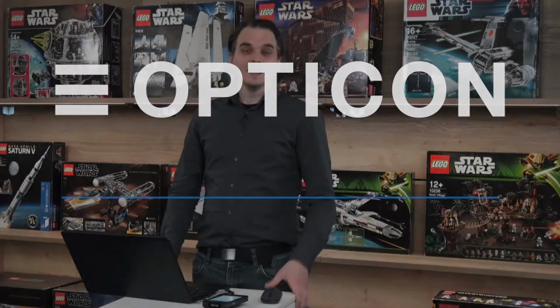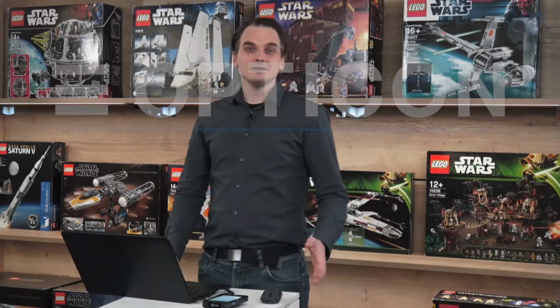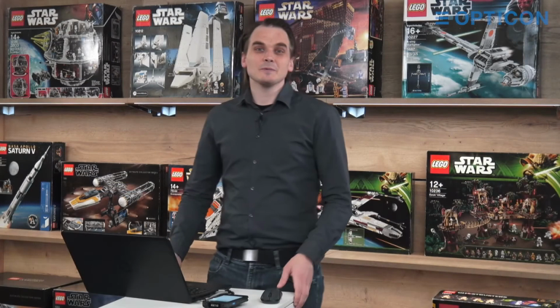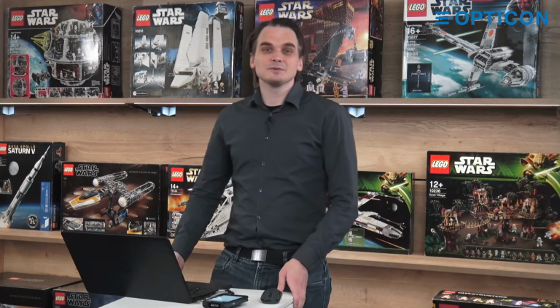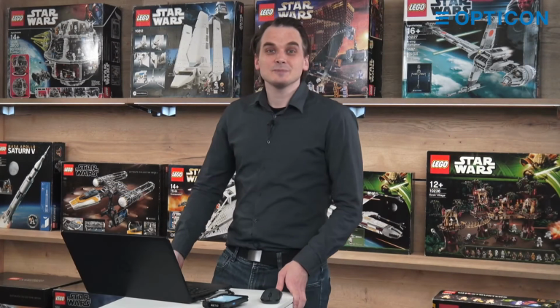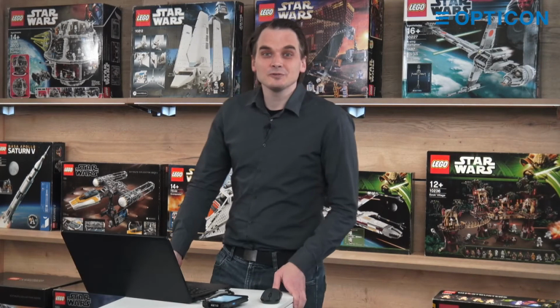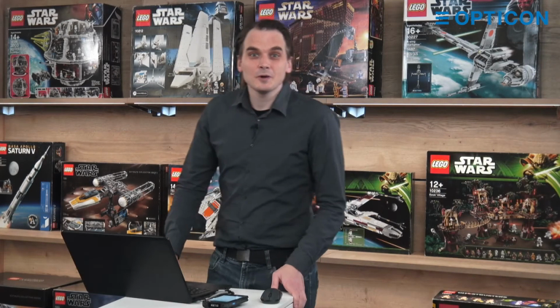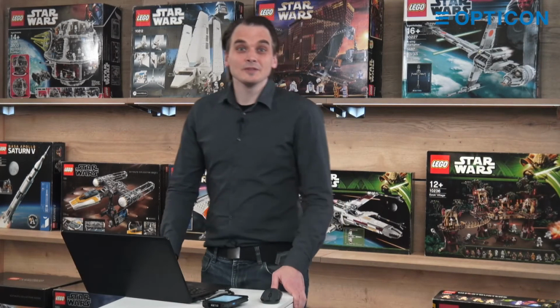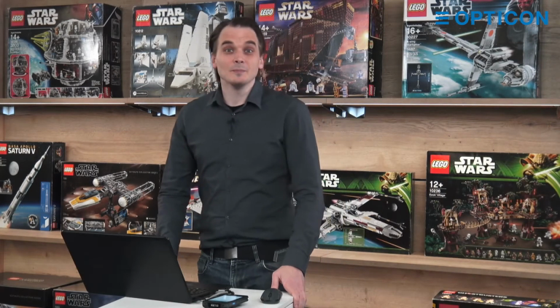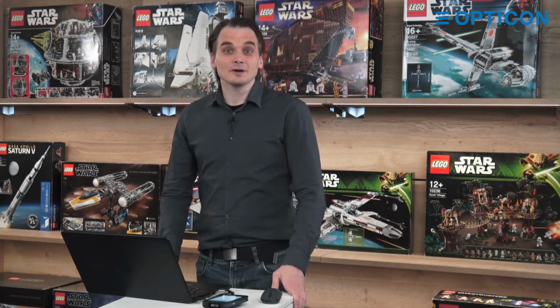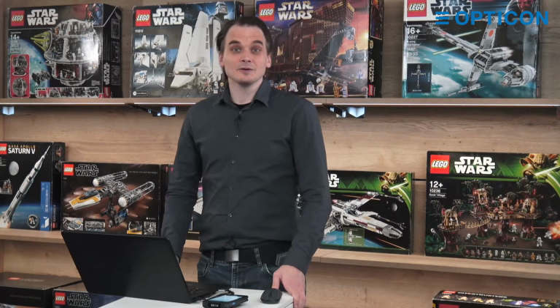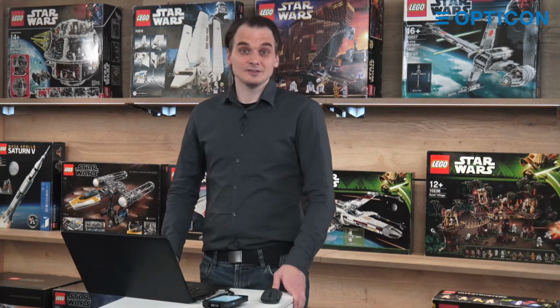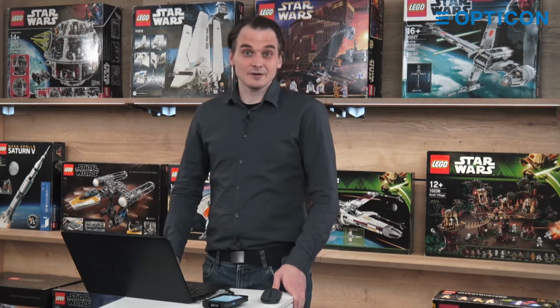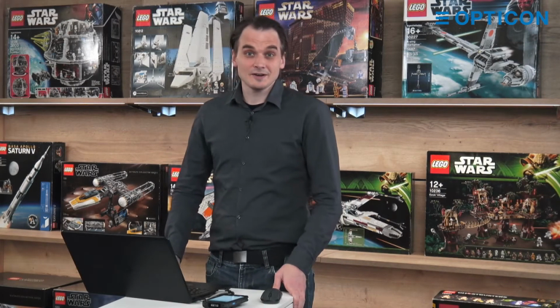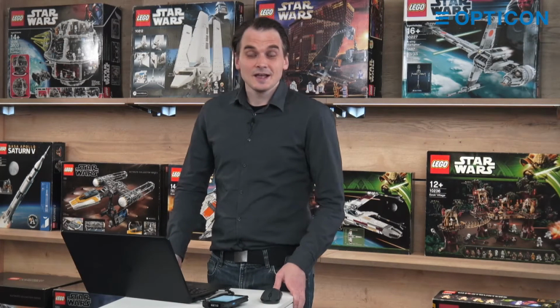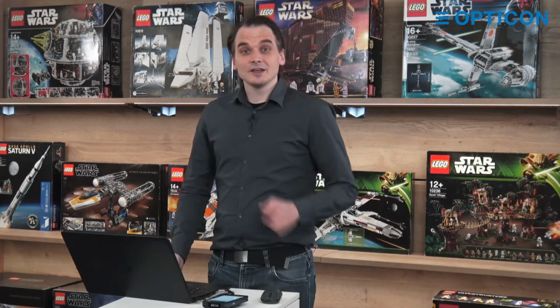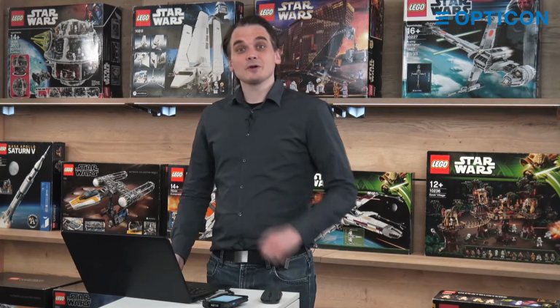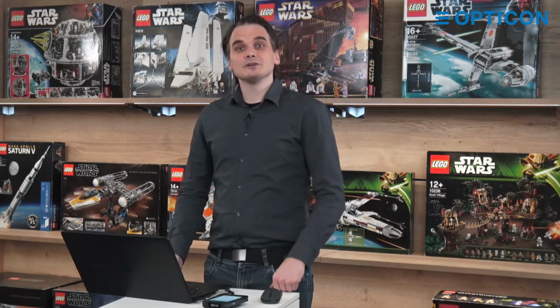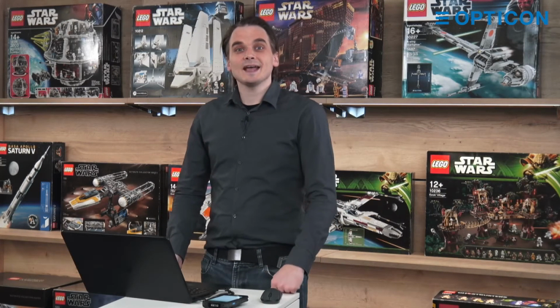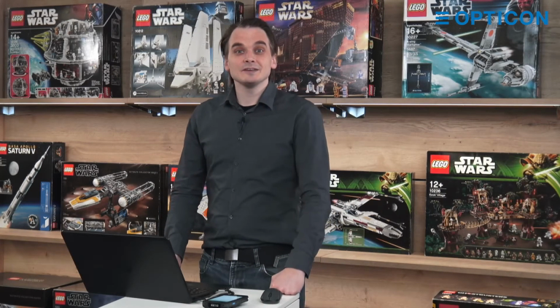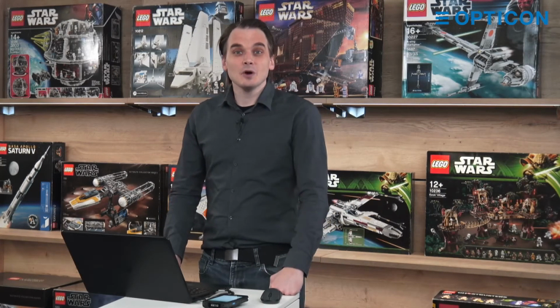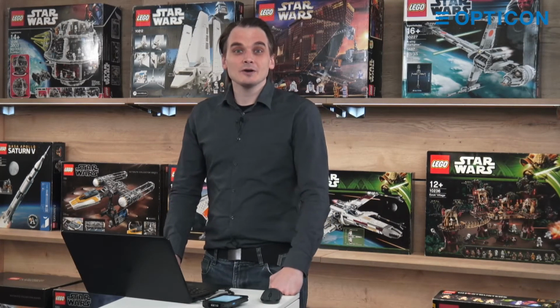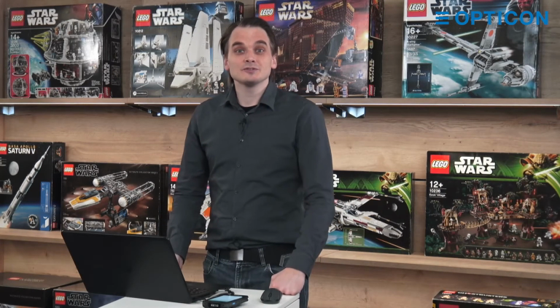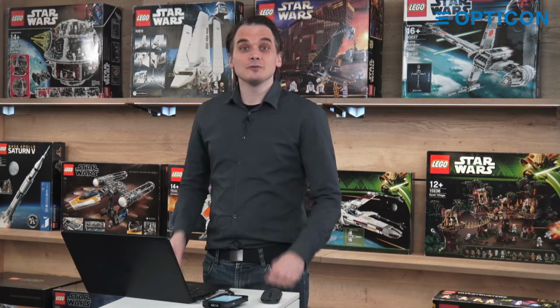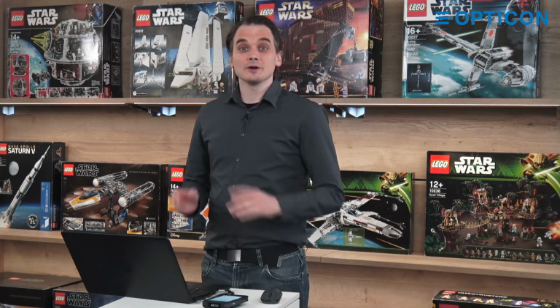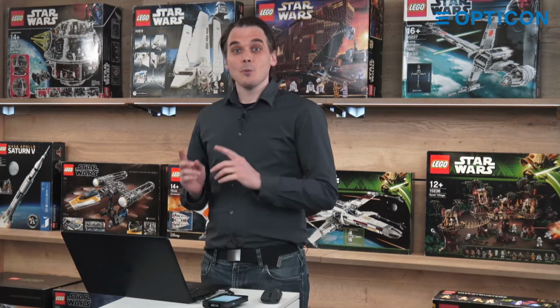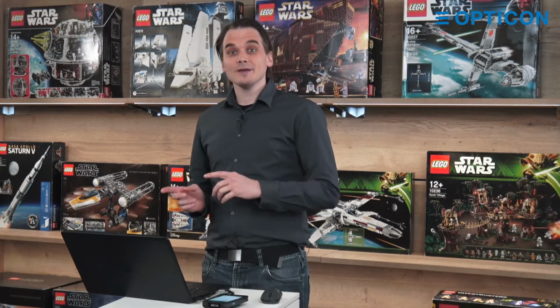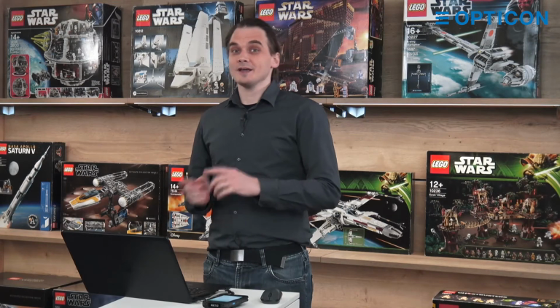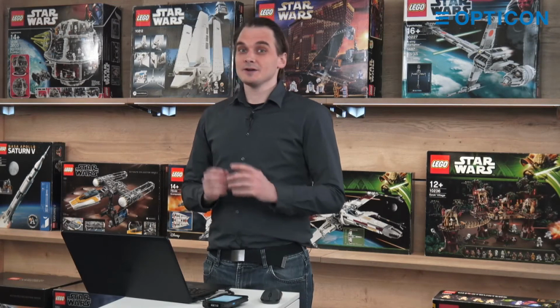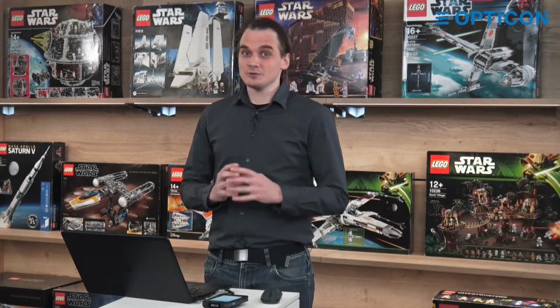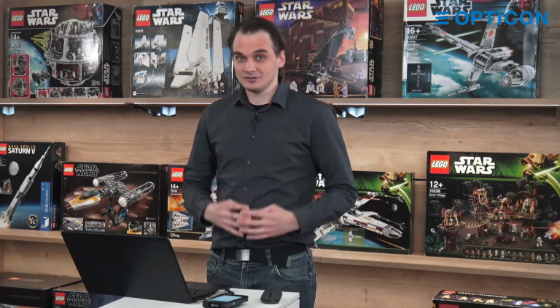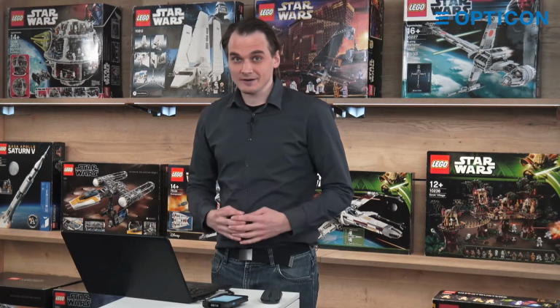Hello and welcome to this special video on the barcode generator. Today we're going to look at QR codes for Wi-Fi code sharing.